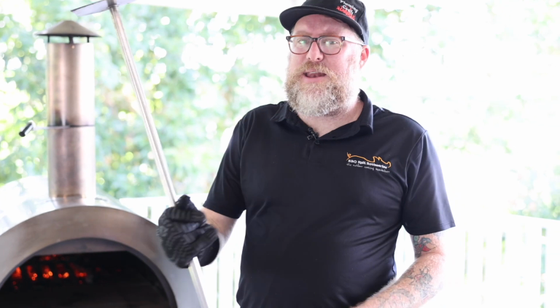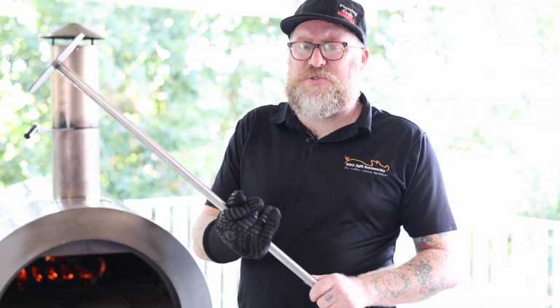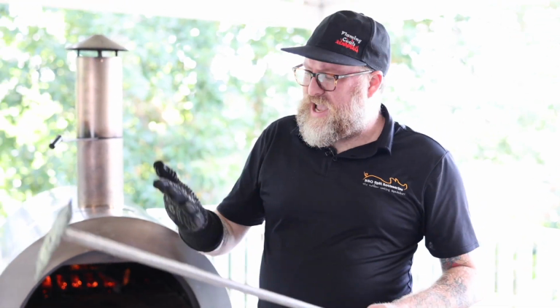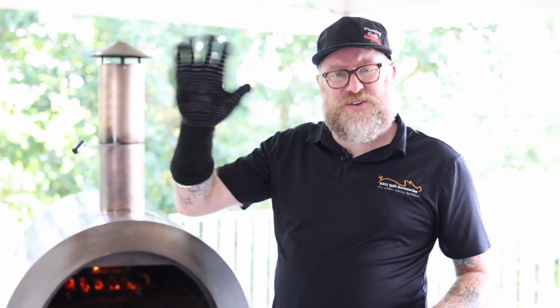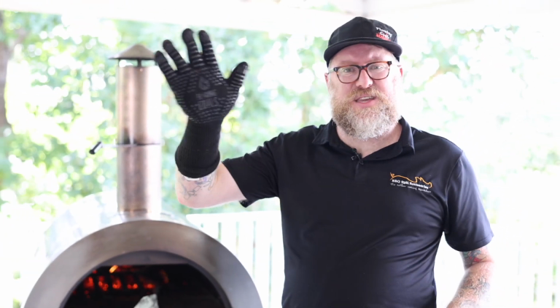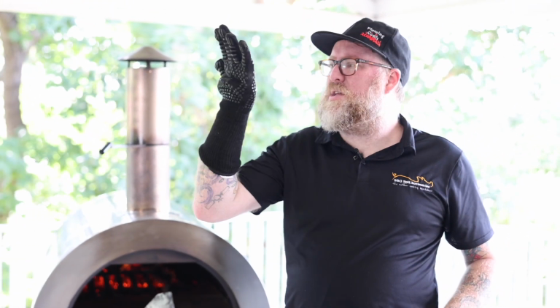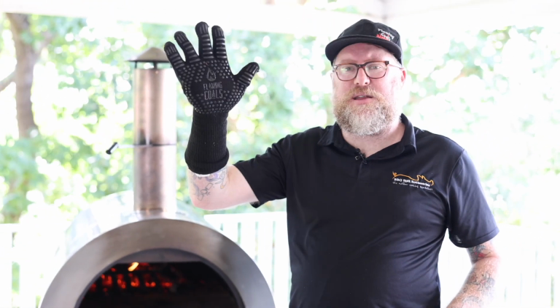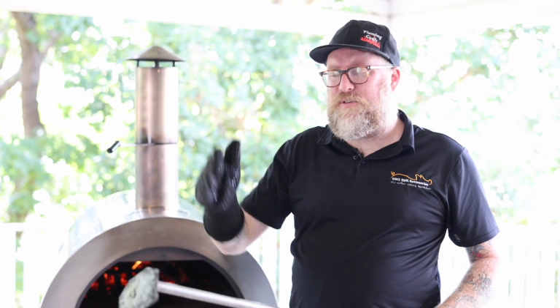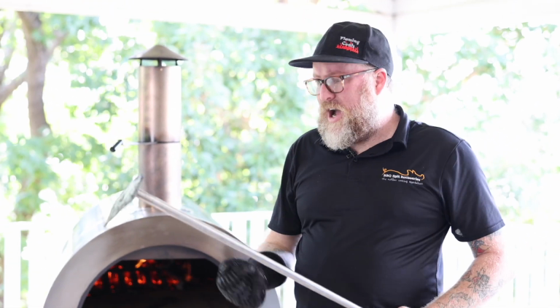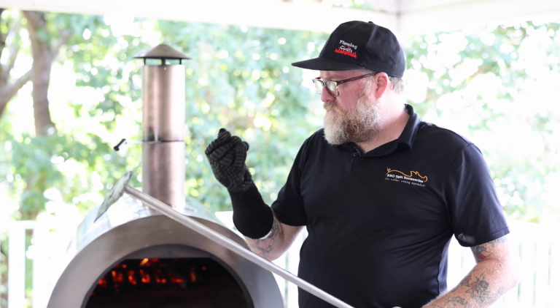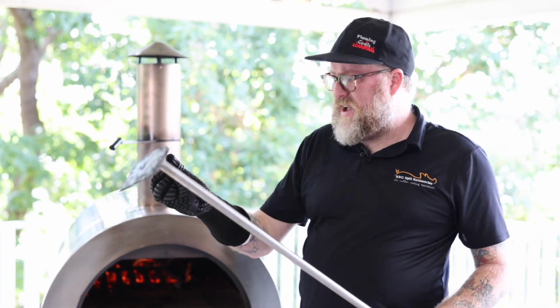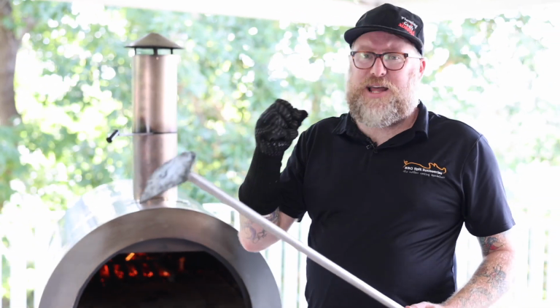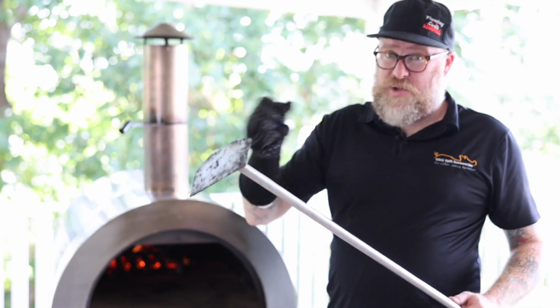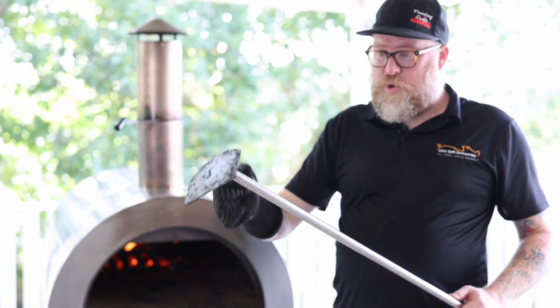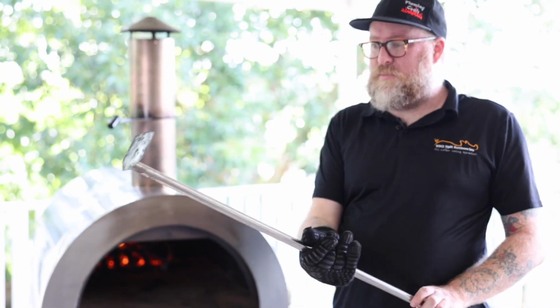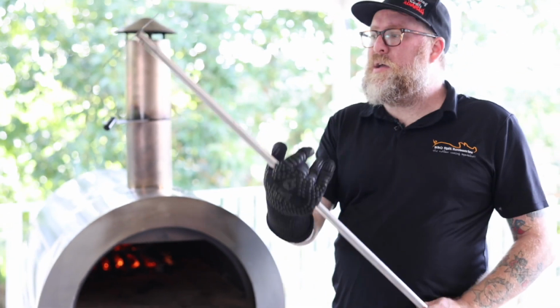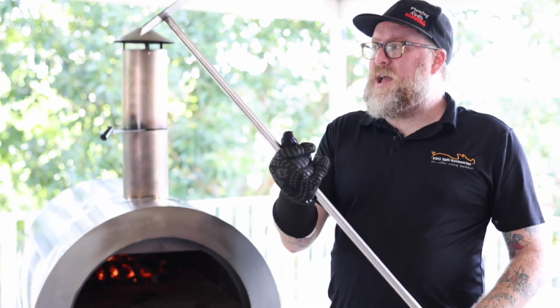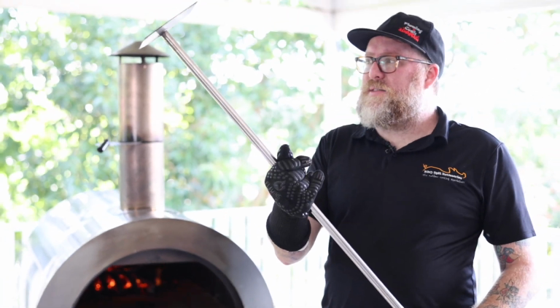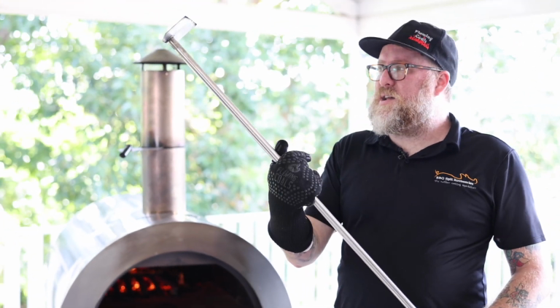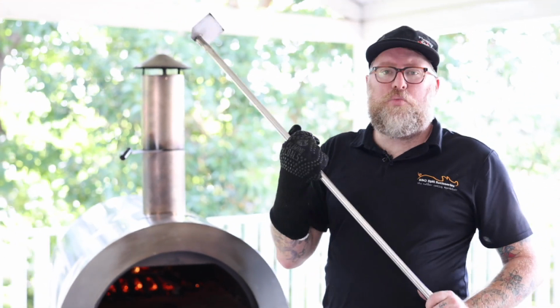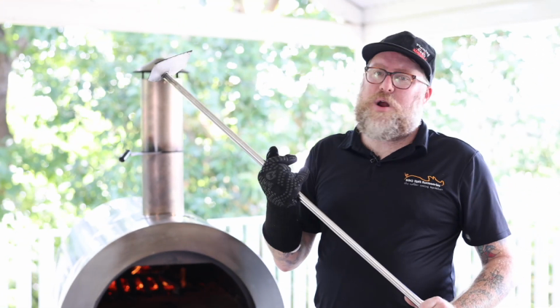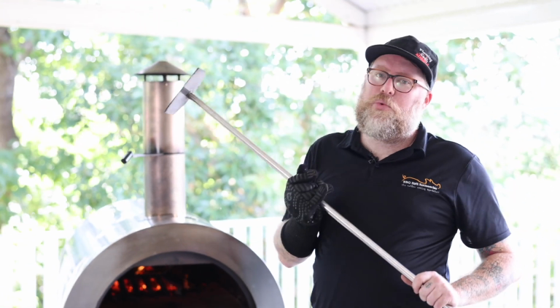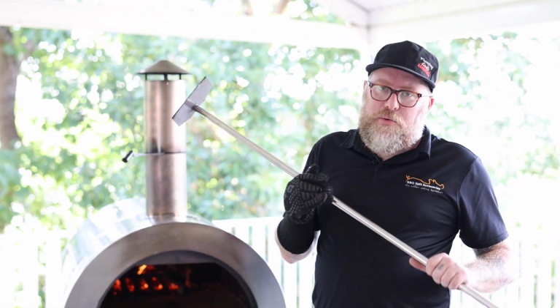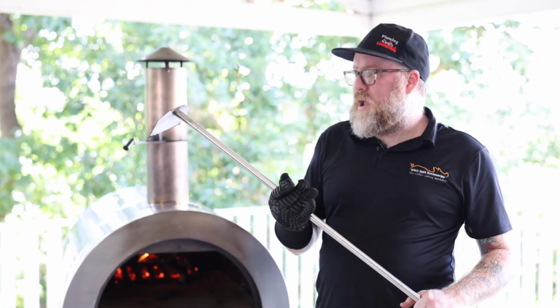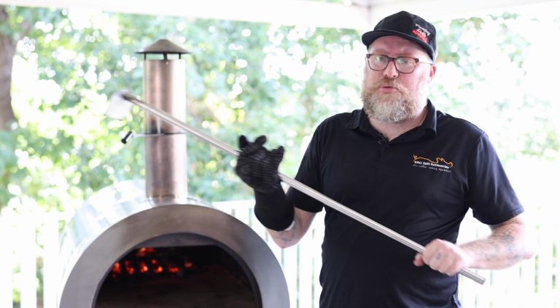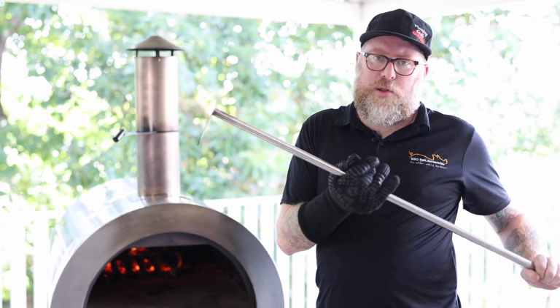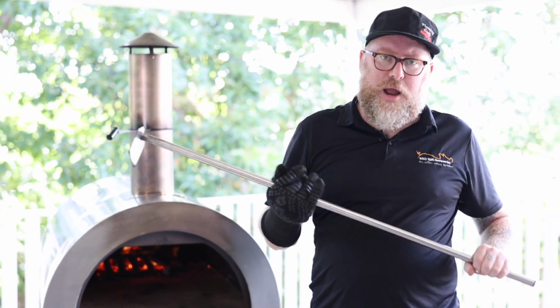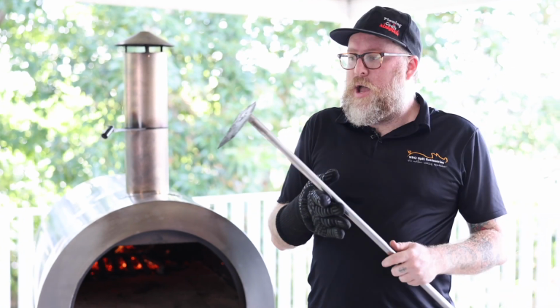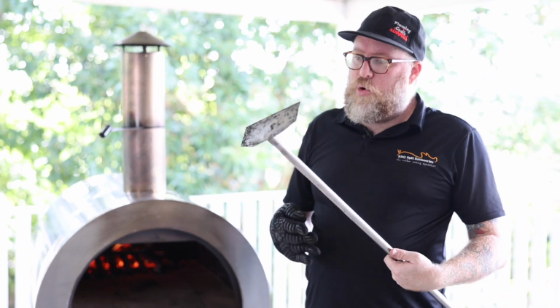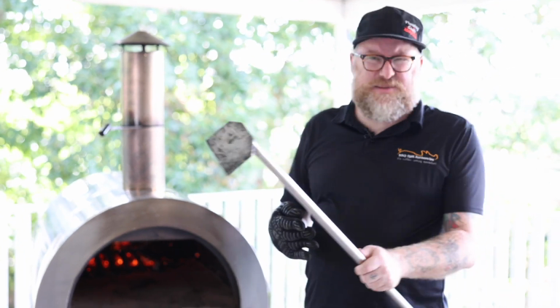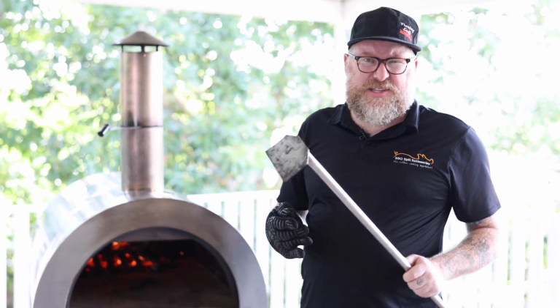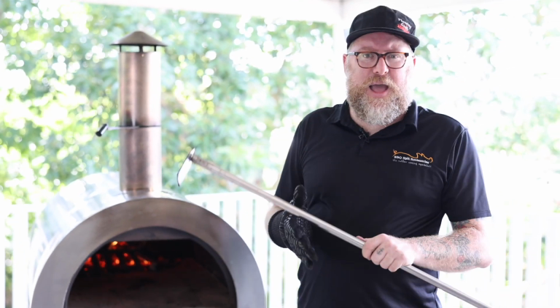A really handy bit of kit to have is obviously your heat glove — that allows me not to get burnt while I'm in there. And this wood scraper is really, really handy to push that log around or get some embers in and out.